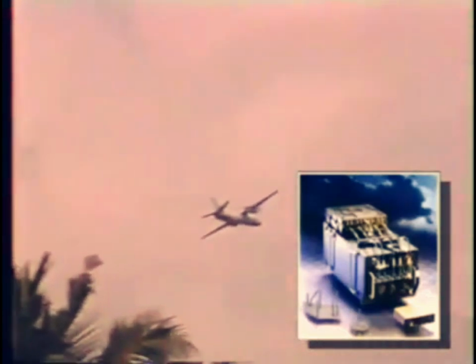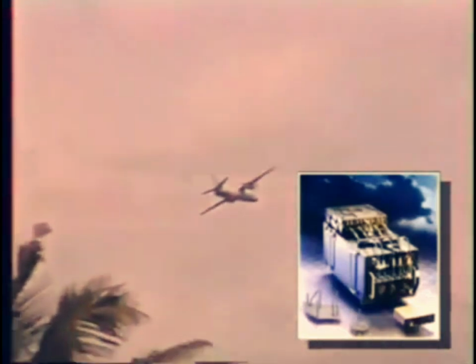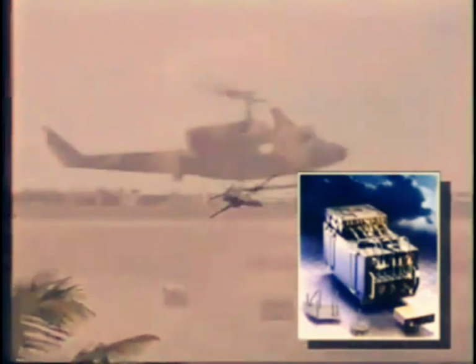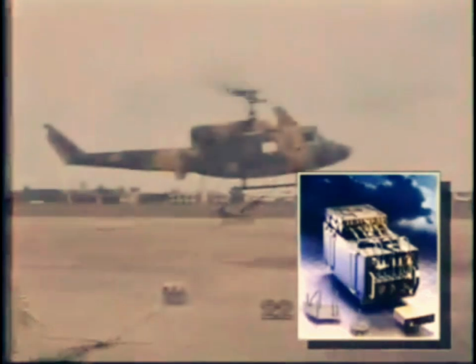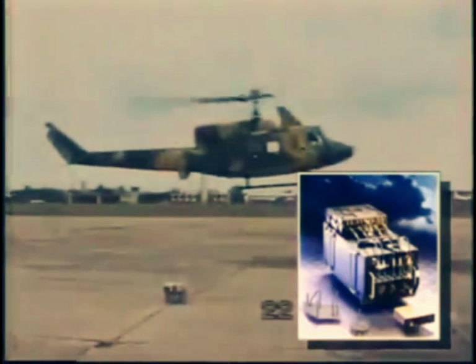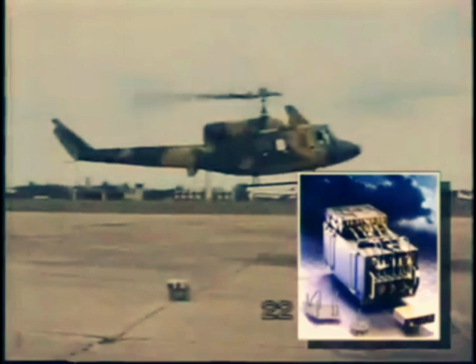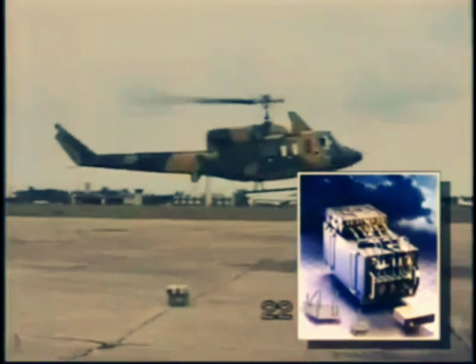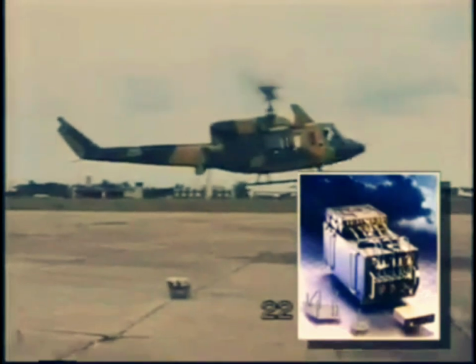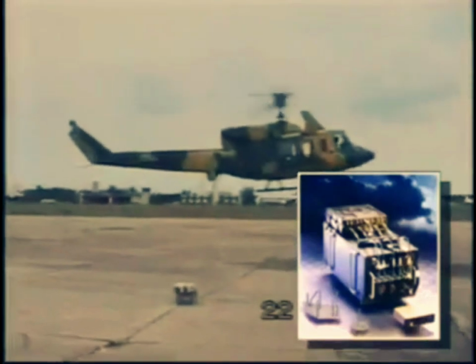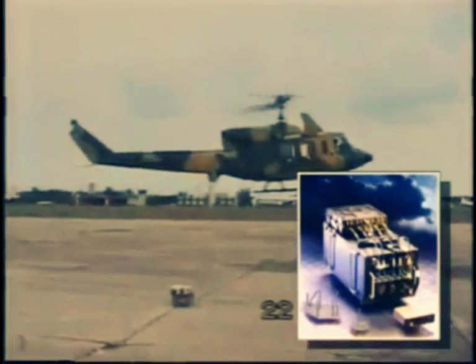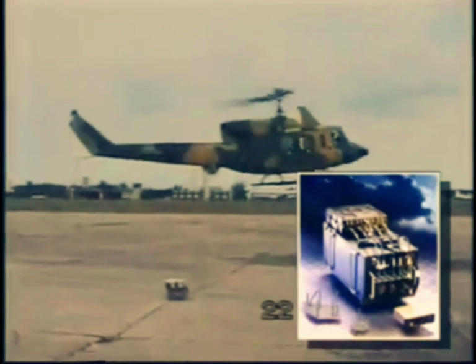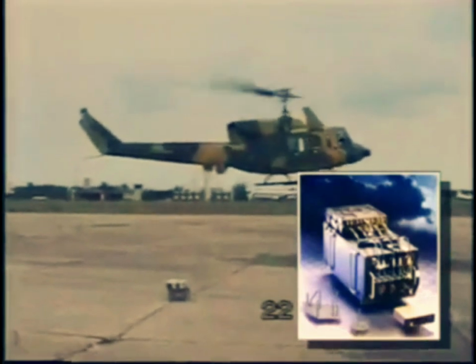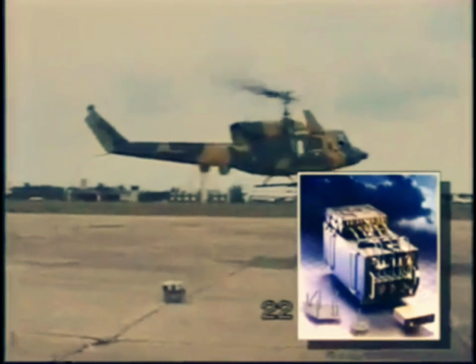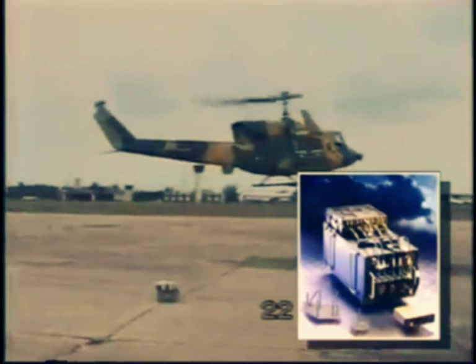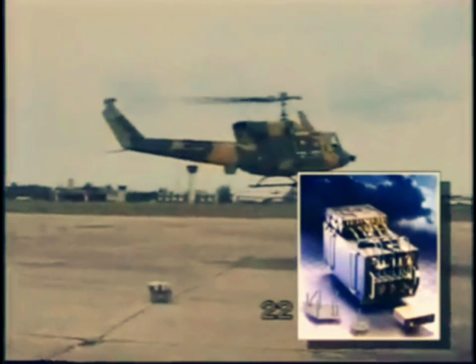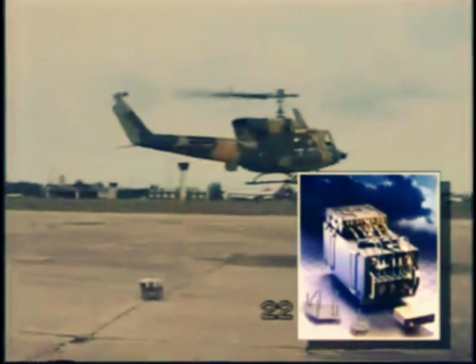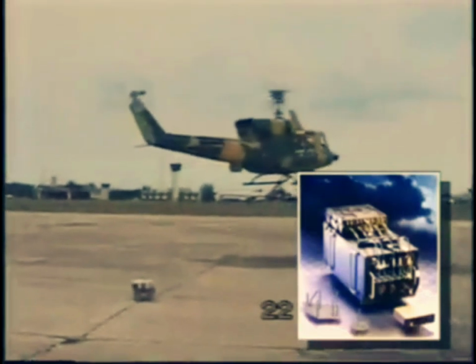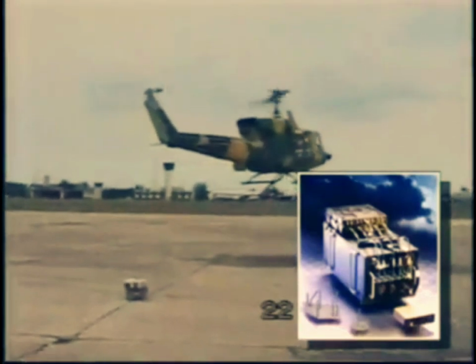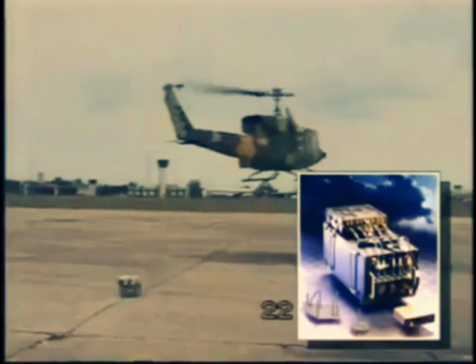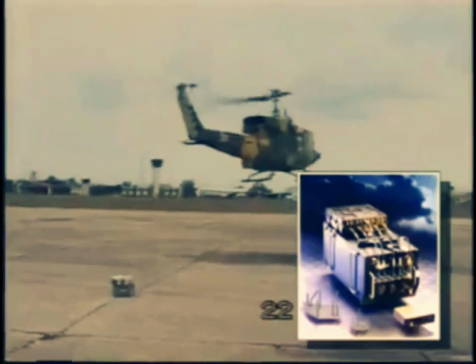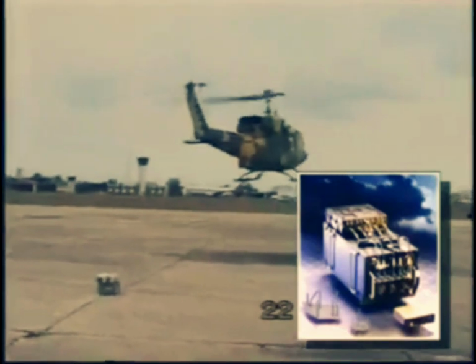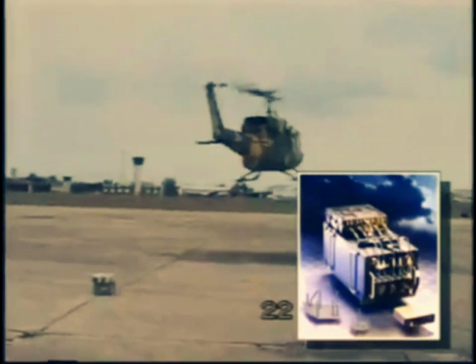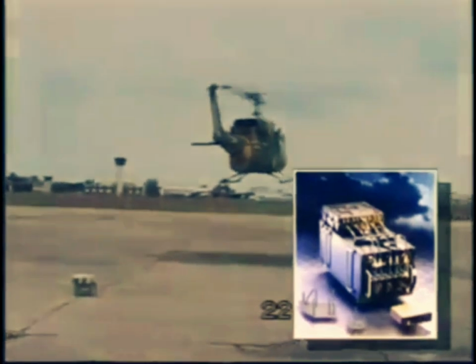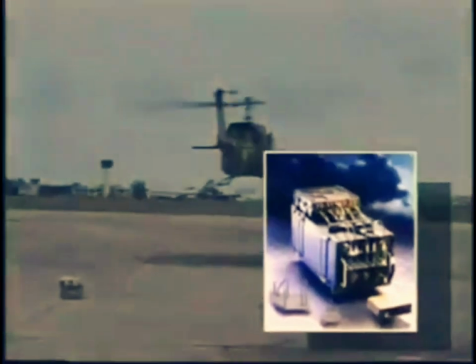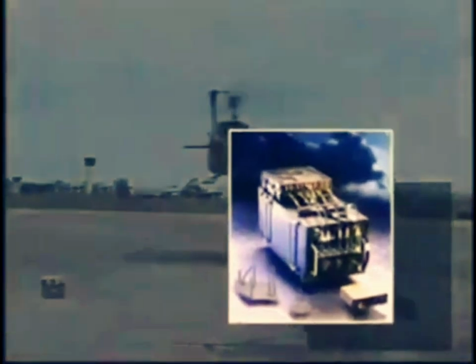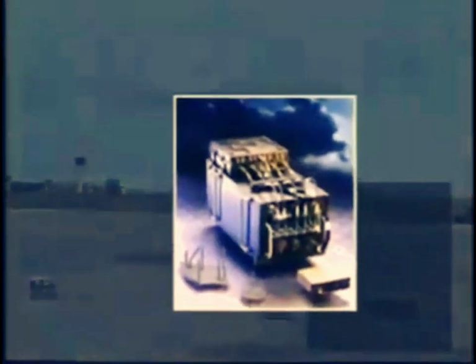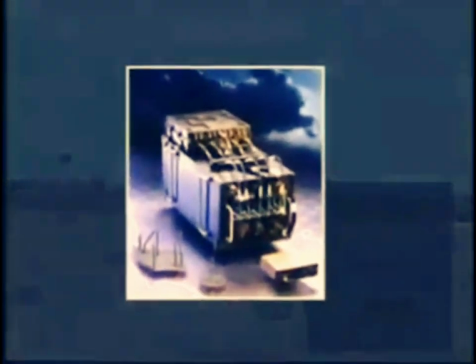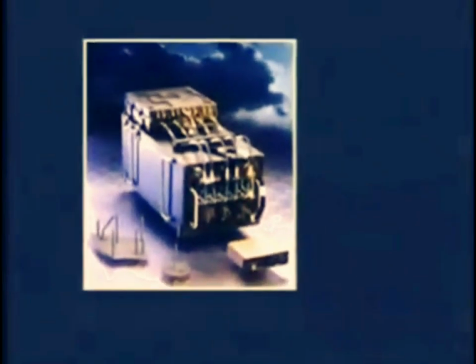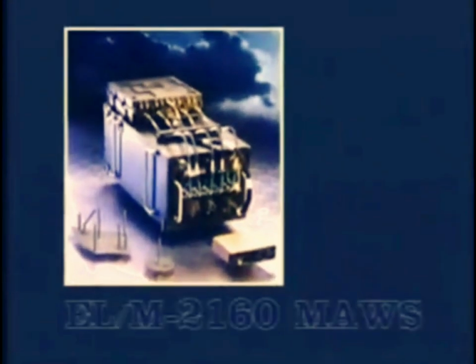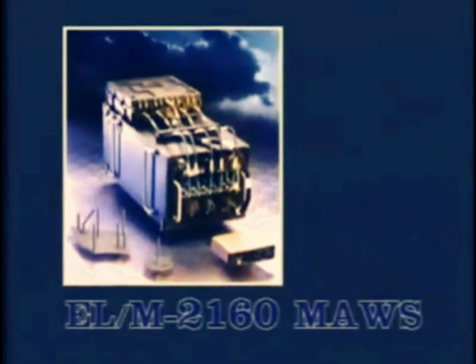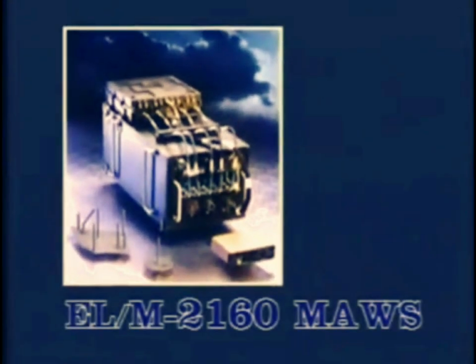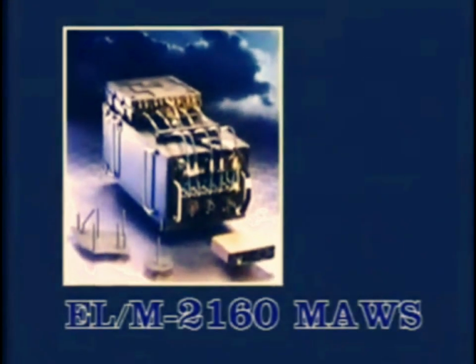ELM-2160 by ELTA is a radar system that detects all types of missiles approaching the platform and automatically activates countermeasures to protect the platform.